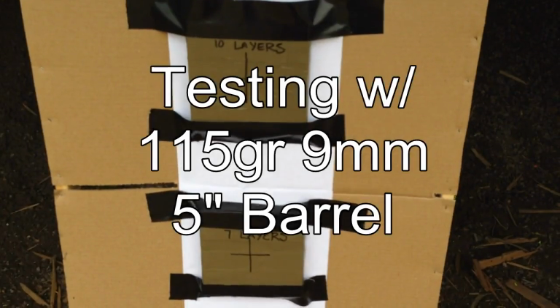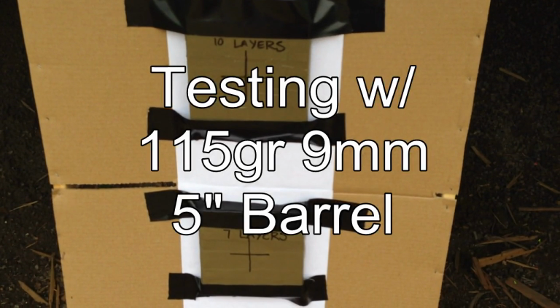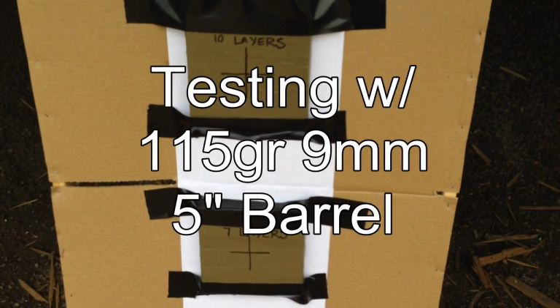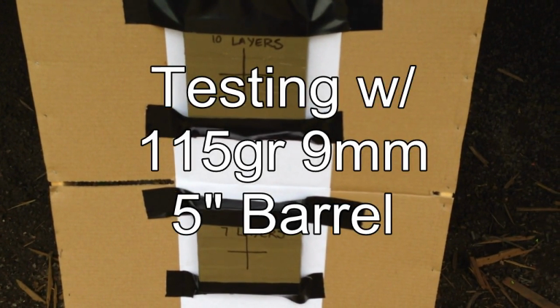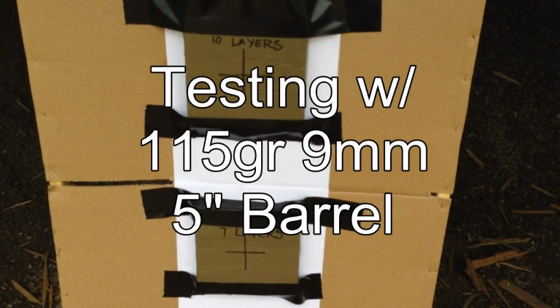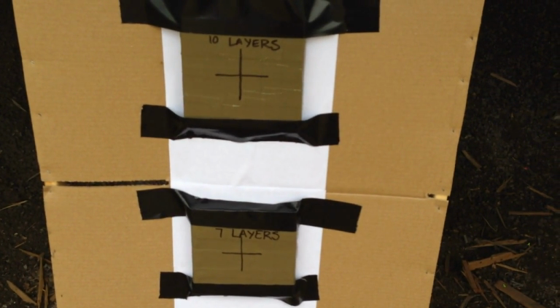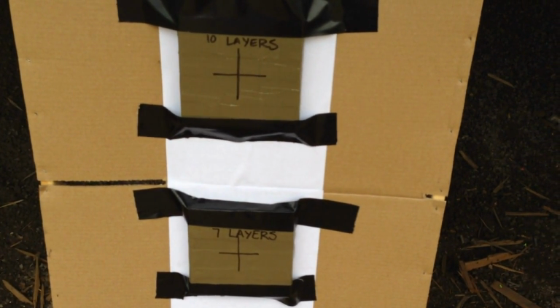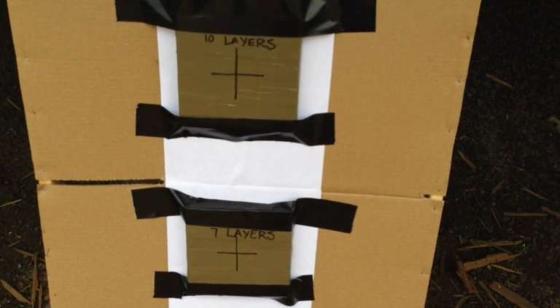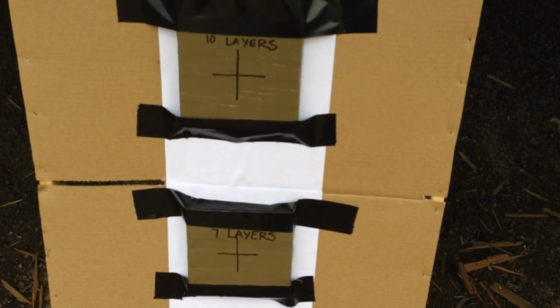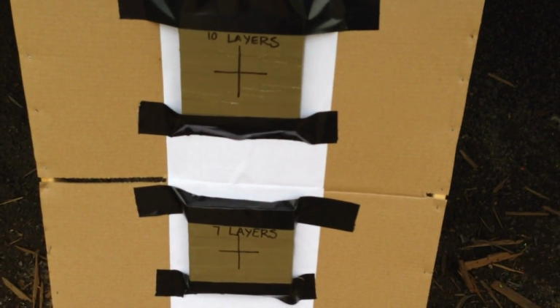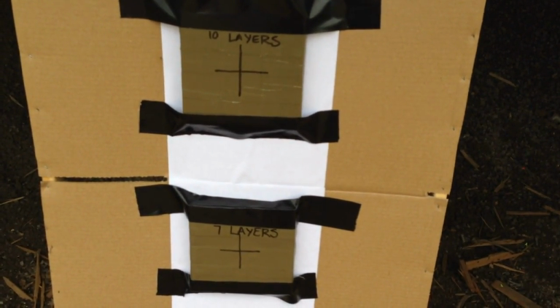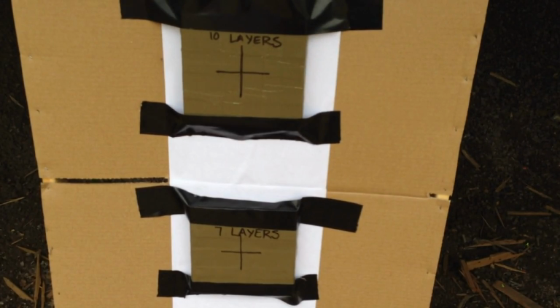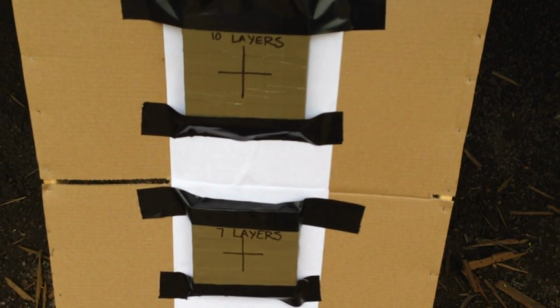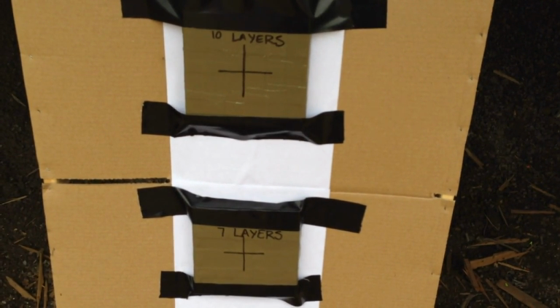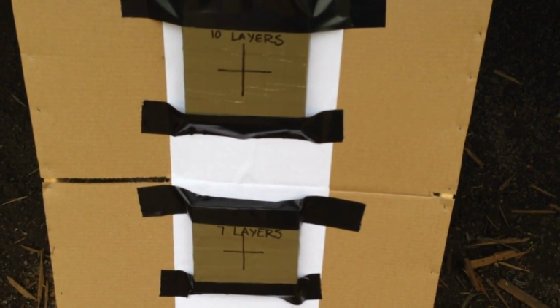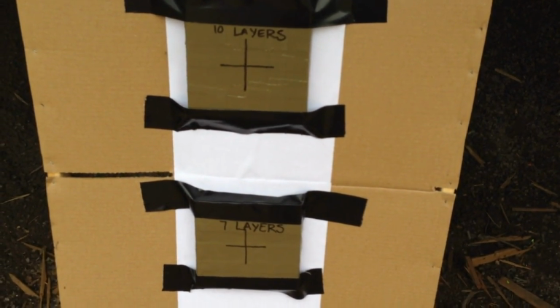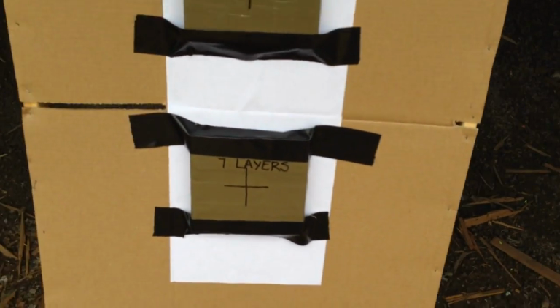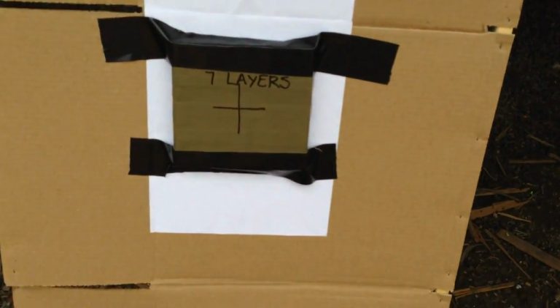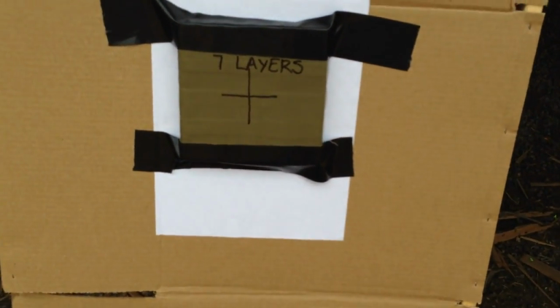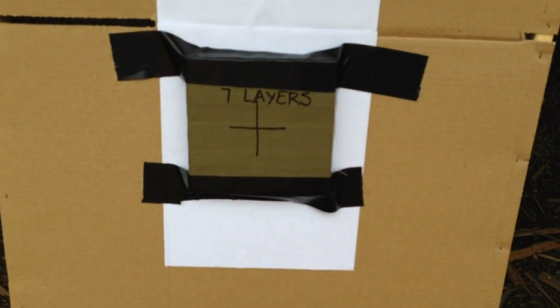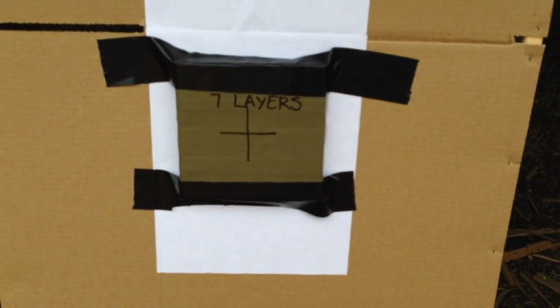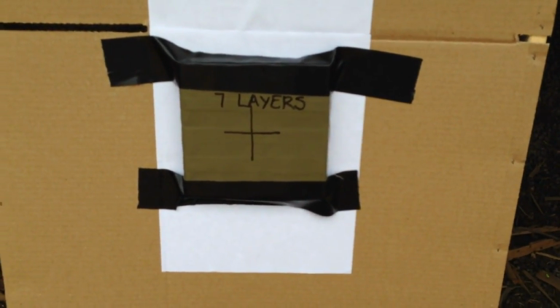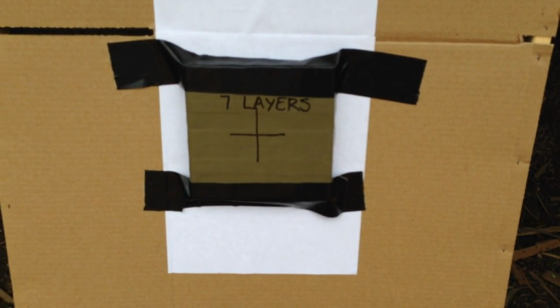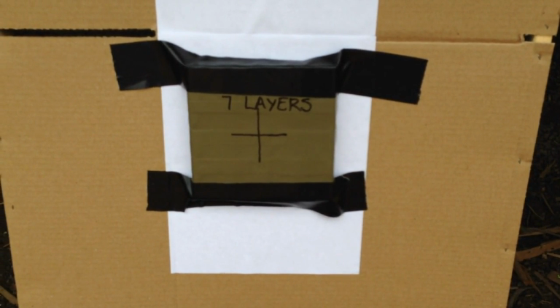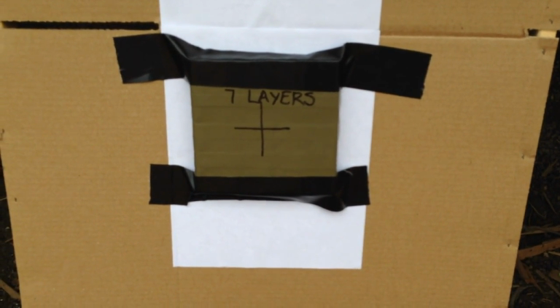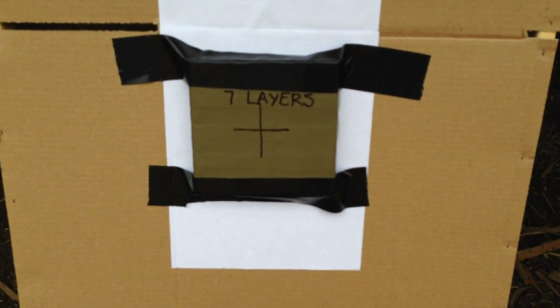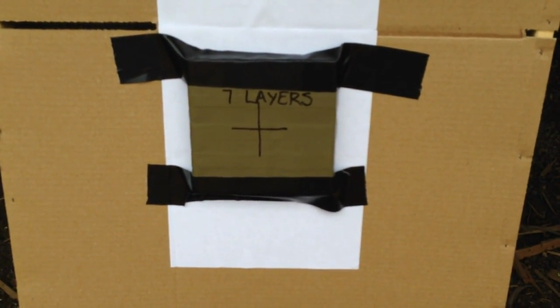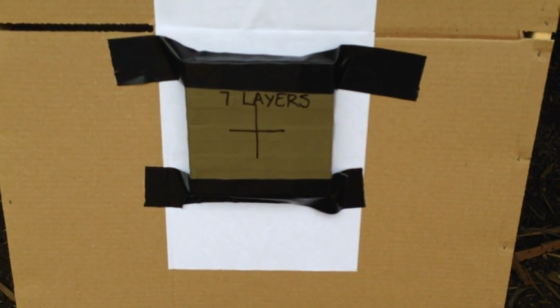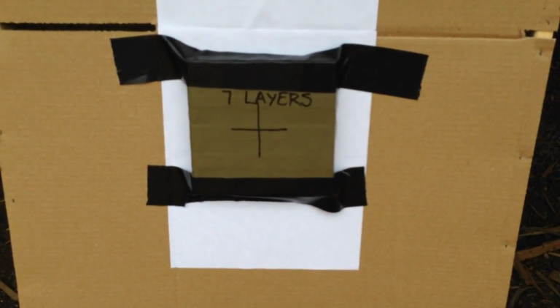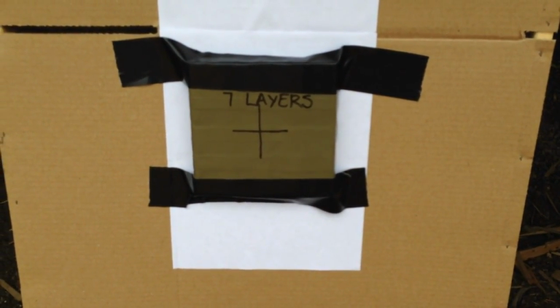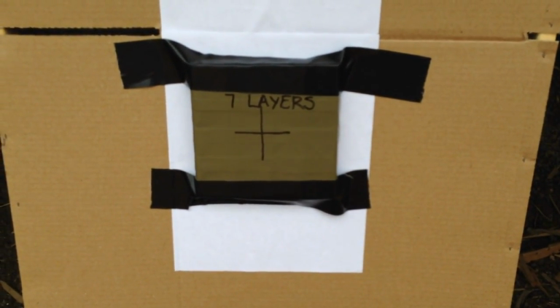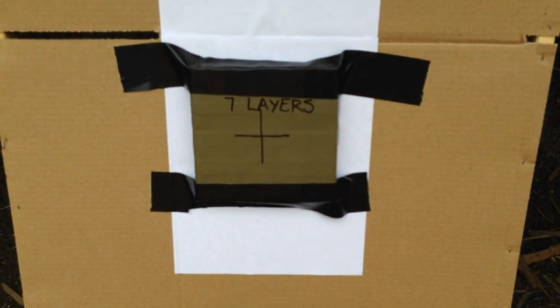These are our two plates. We have 10 layers of denim with polyresin and a PE5 ceramic tile in front. And we have 7 layers of denim with polyresin and a PE5 ceramic tile plate in front.